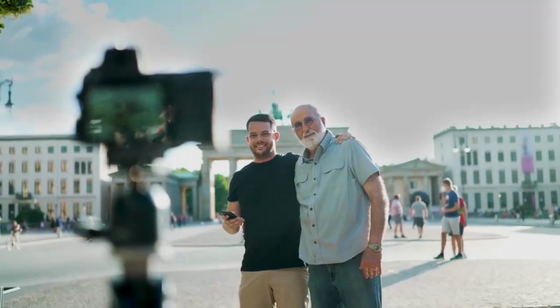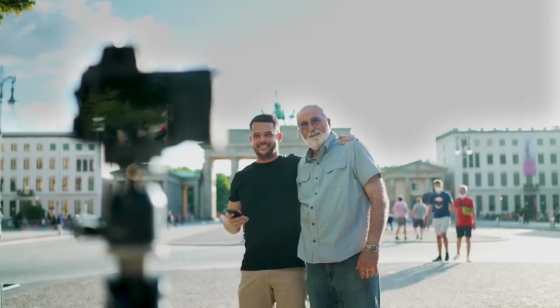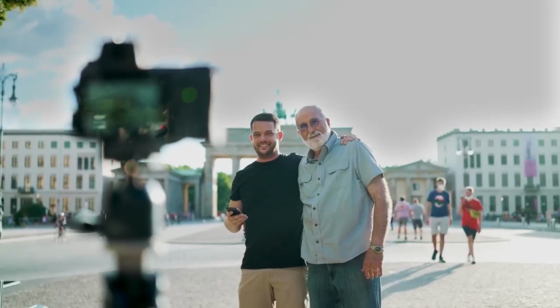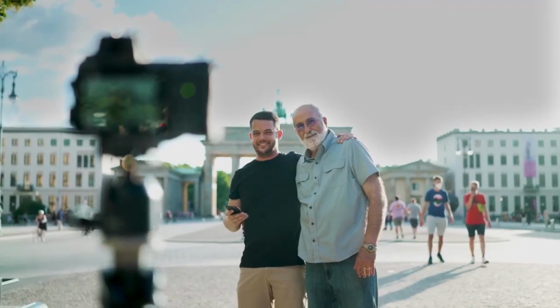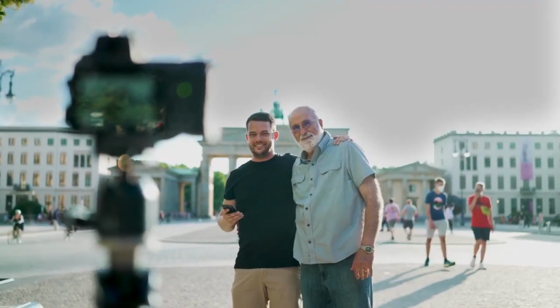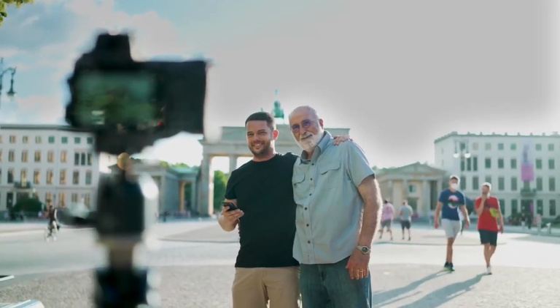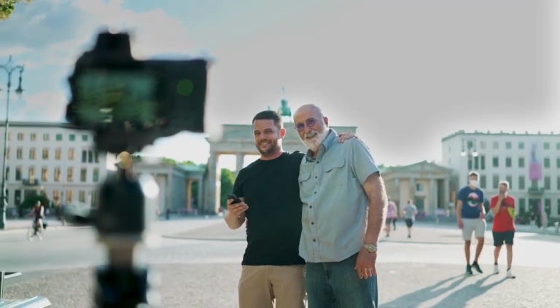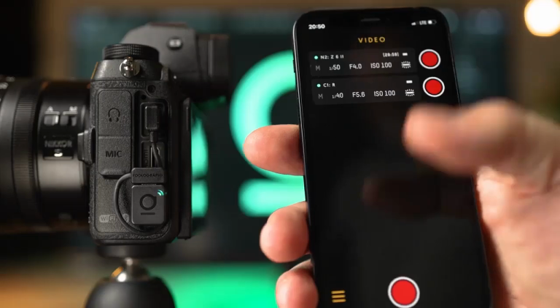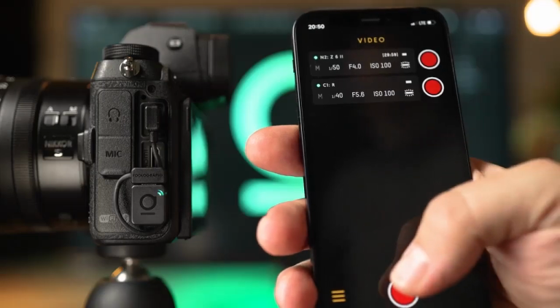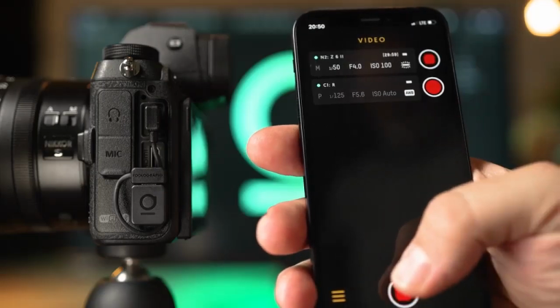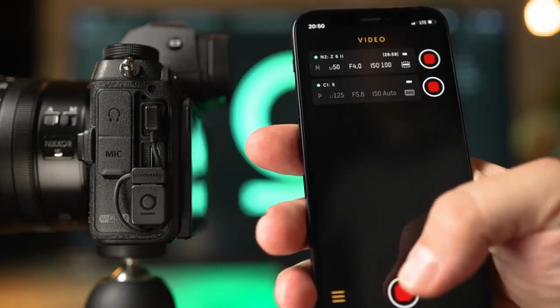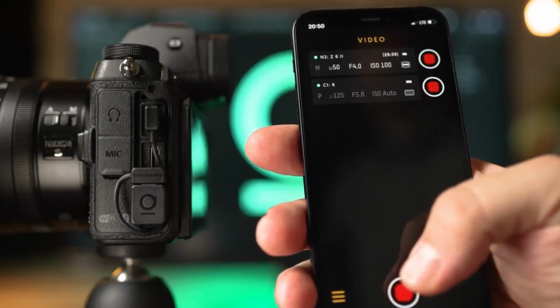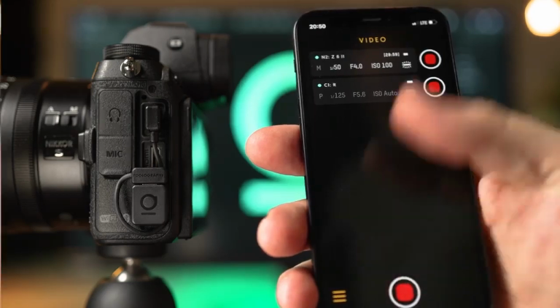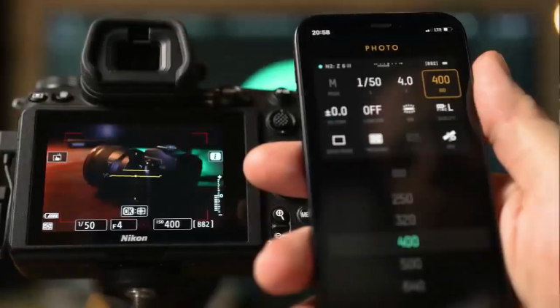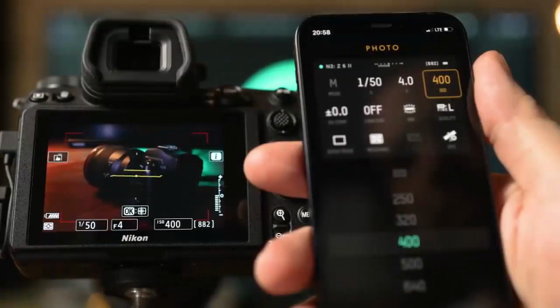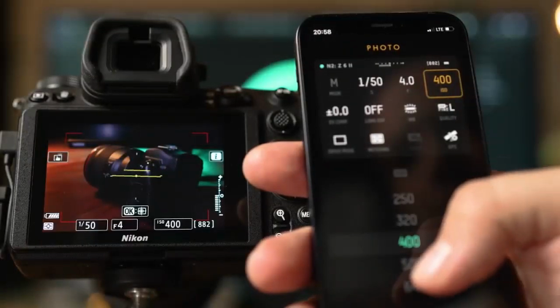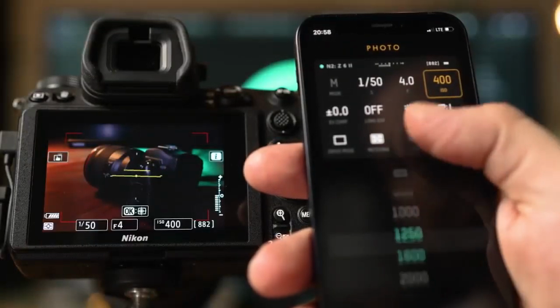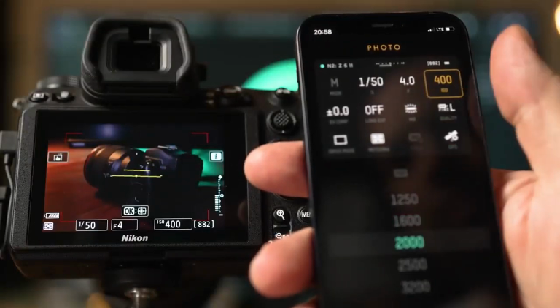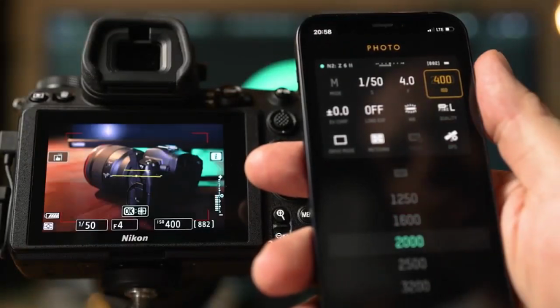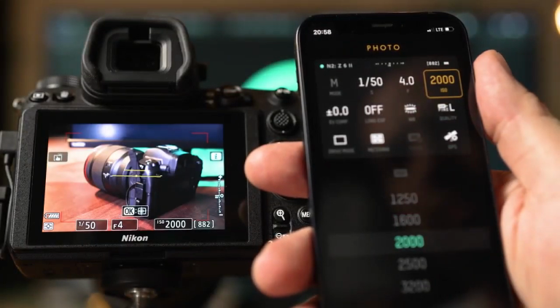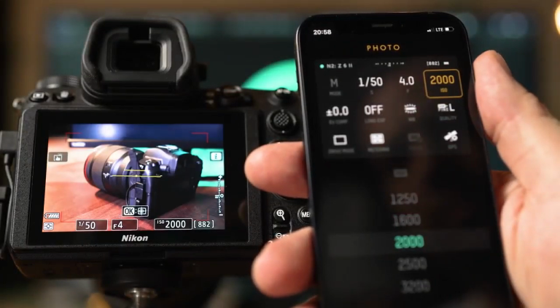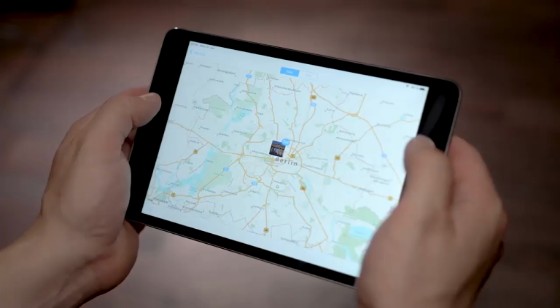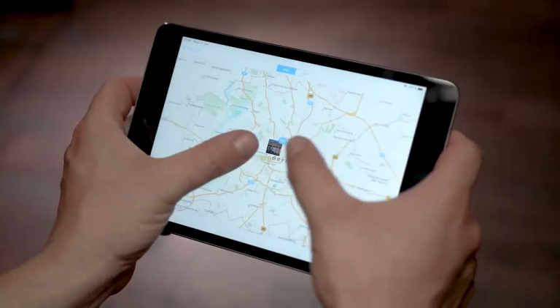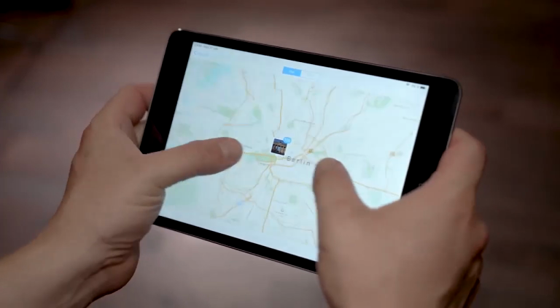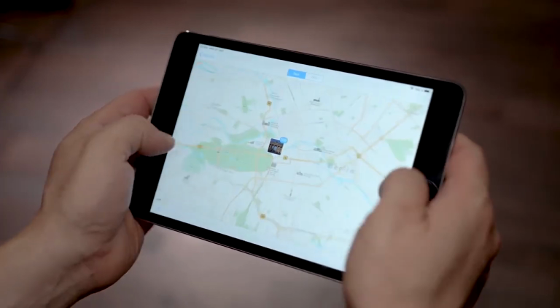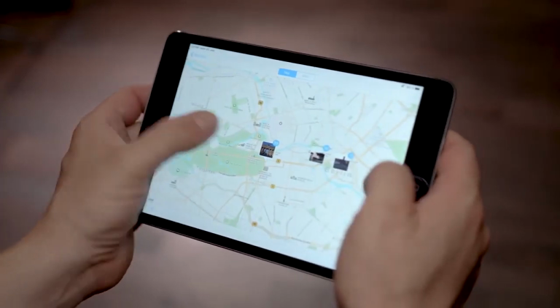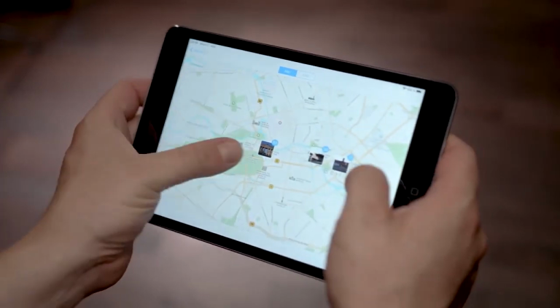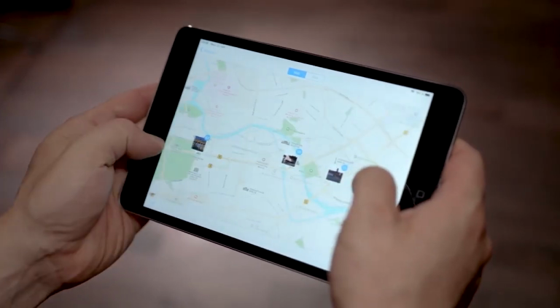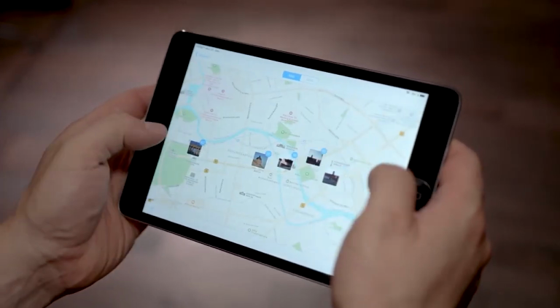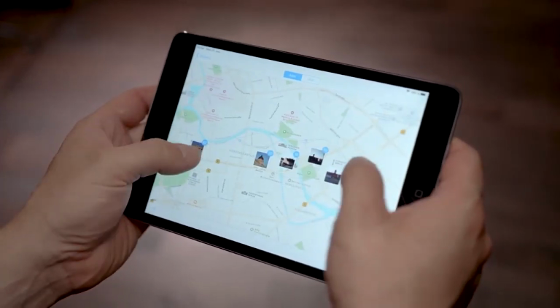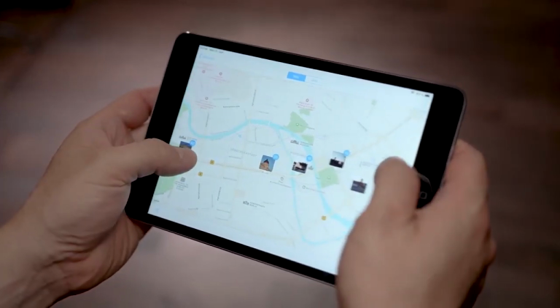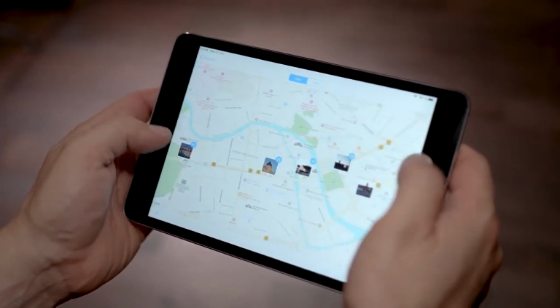Remote triggering for tripod shots and family photos, video recording even with multiple cameras, changing settings from our app without touching the camera, or direct in-camera geotagging using either your phone's location or a dedicated Bluetooth GPS.